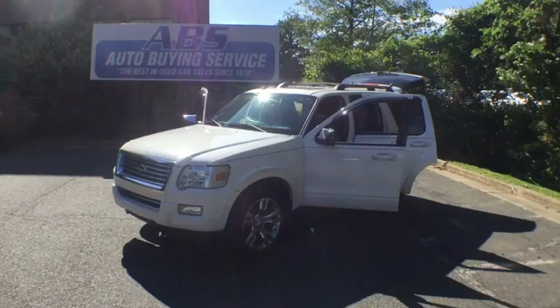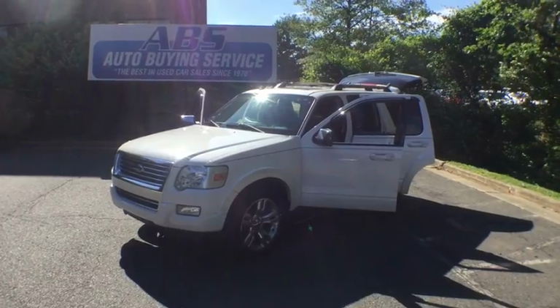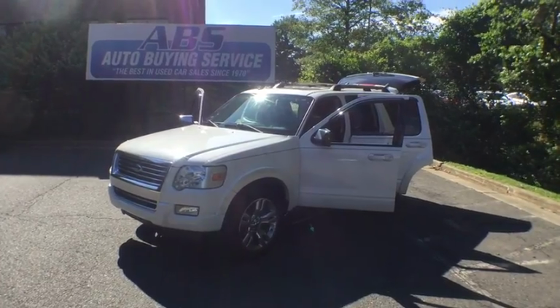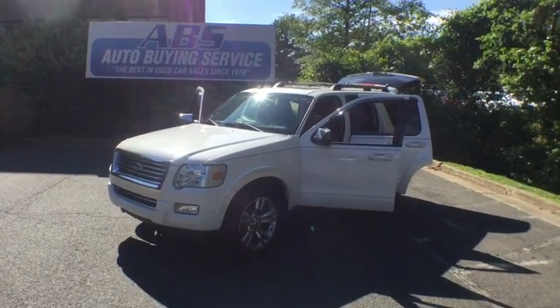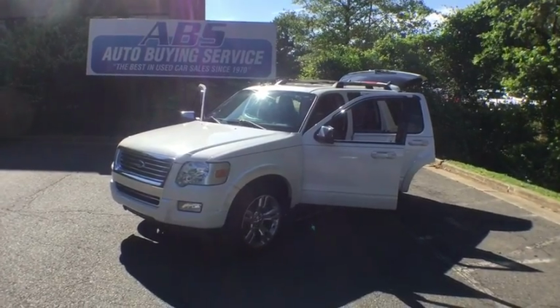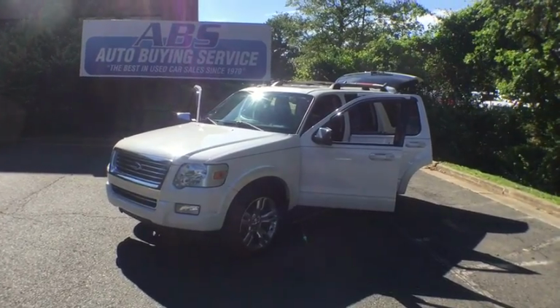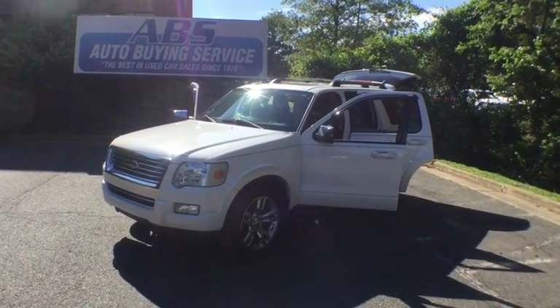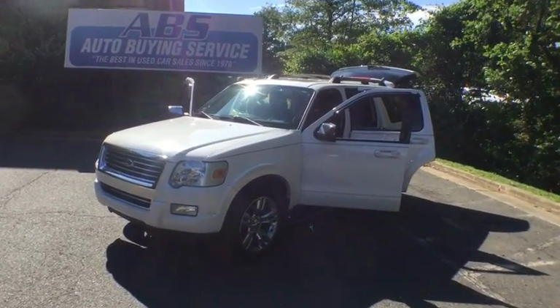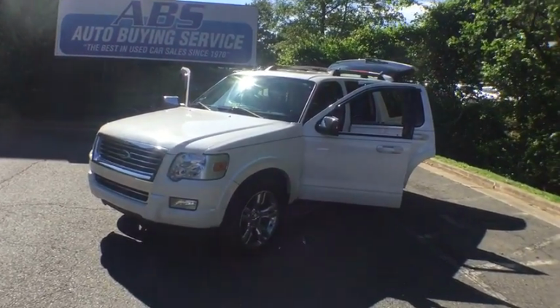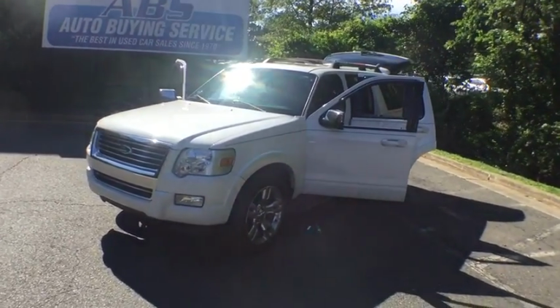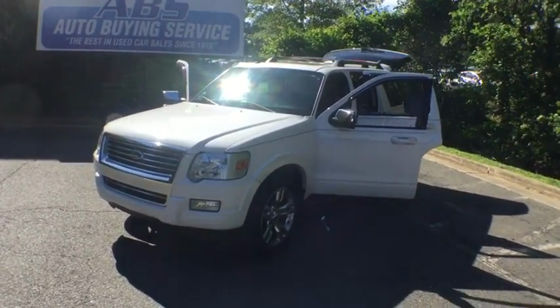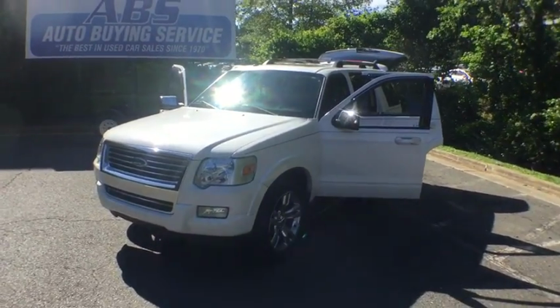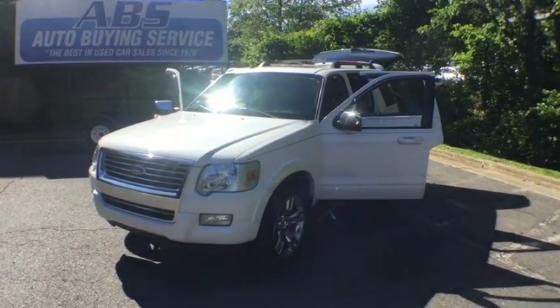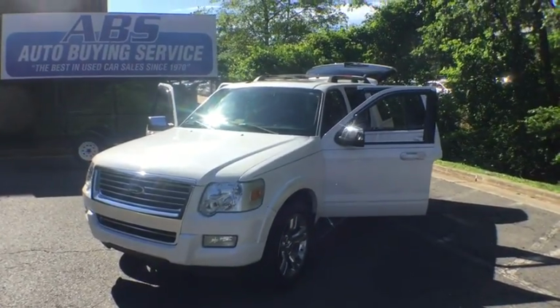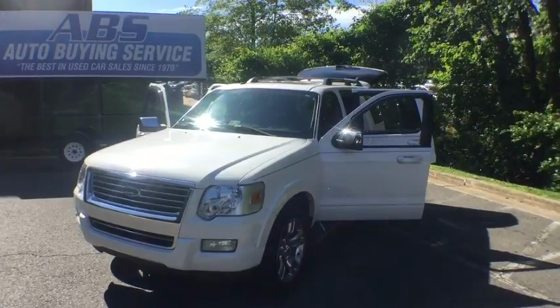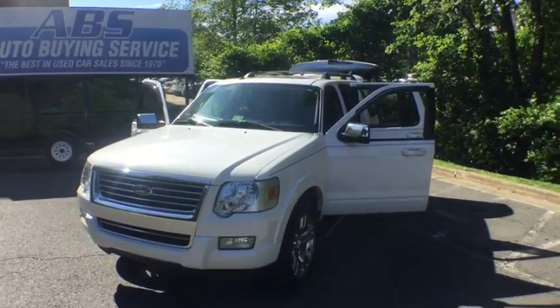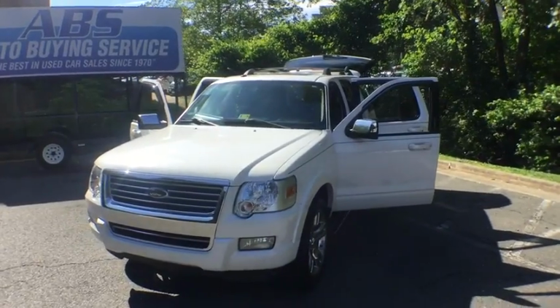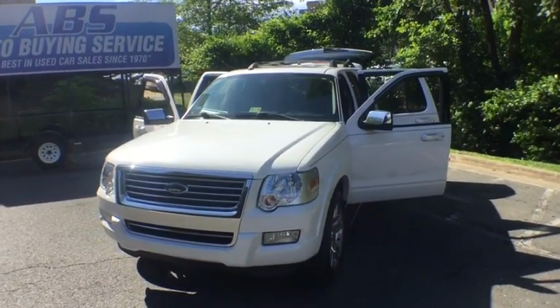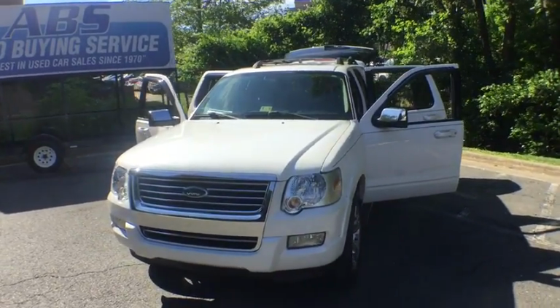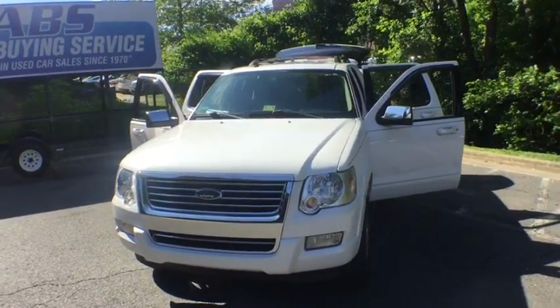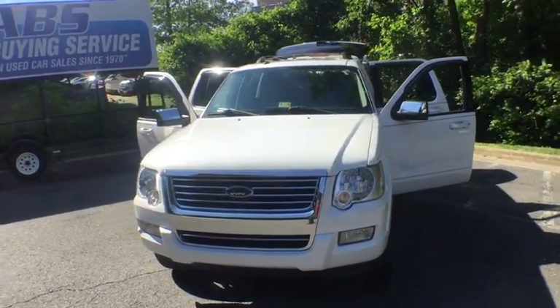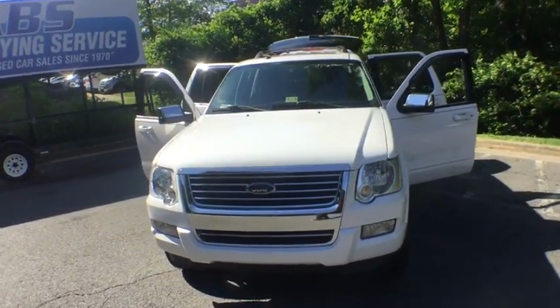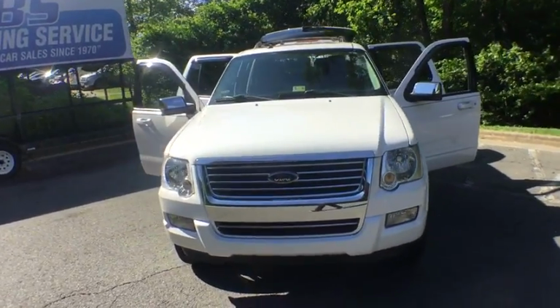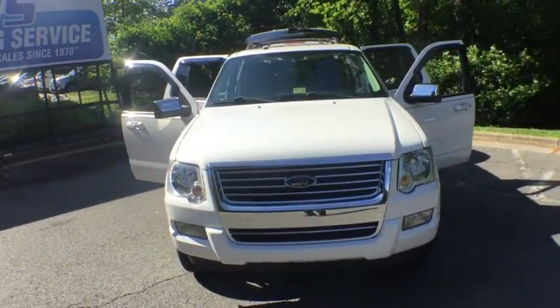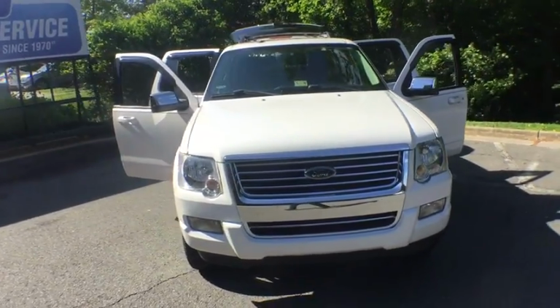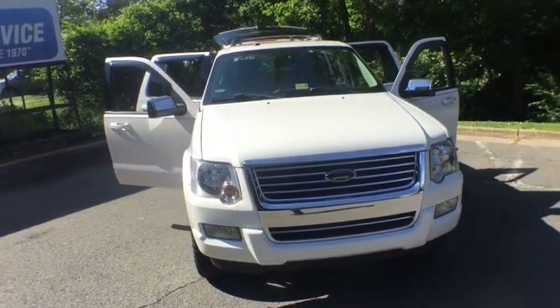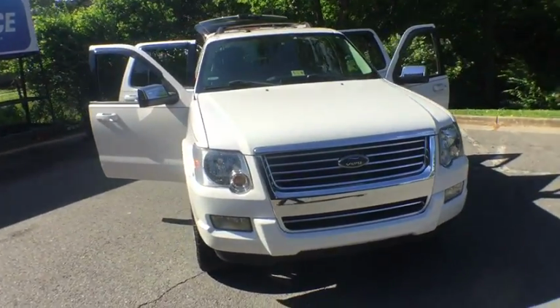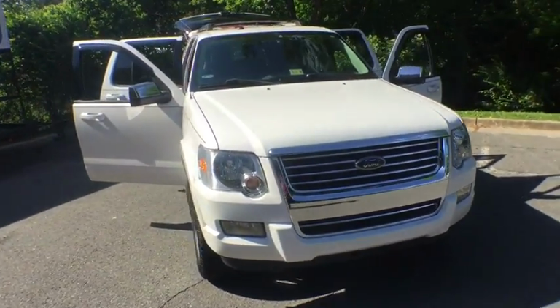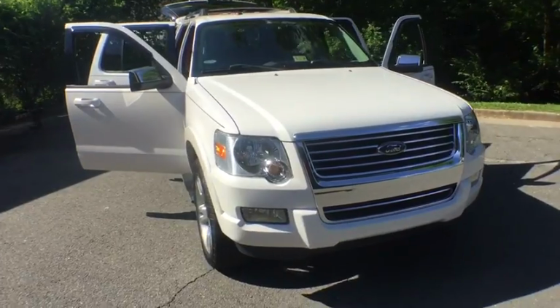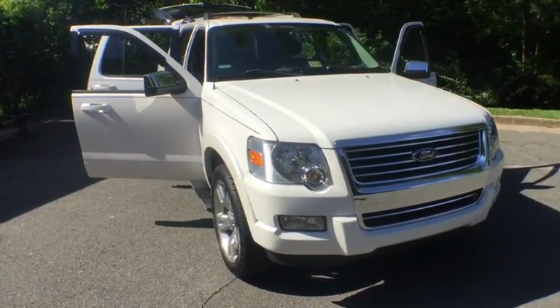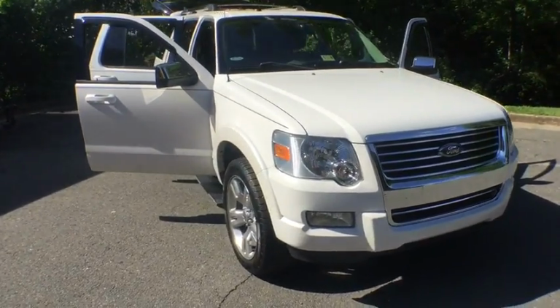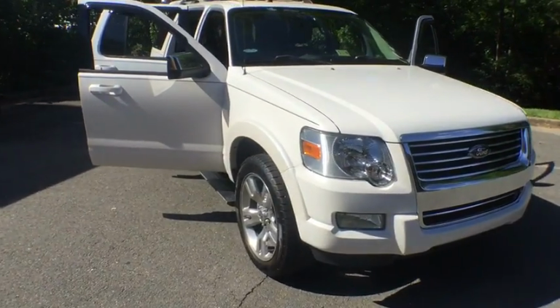The 2010 Ford Explorer. You've got a lot of capabilities to call on in a Ford Explorer. Don't underestimate your choices. This vehicle has less than 135,000 miles.